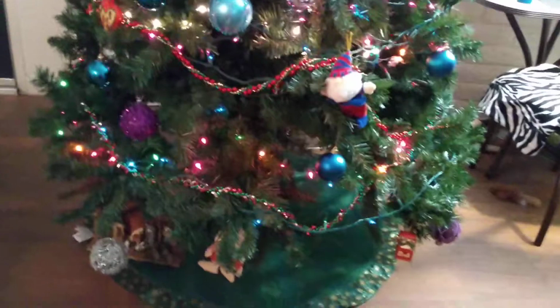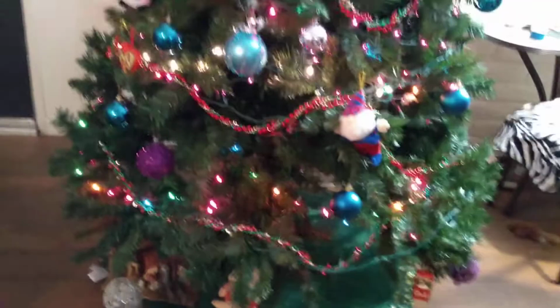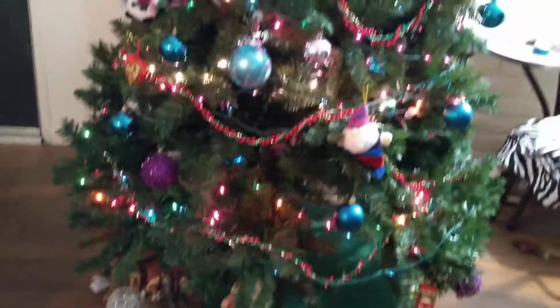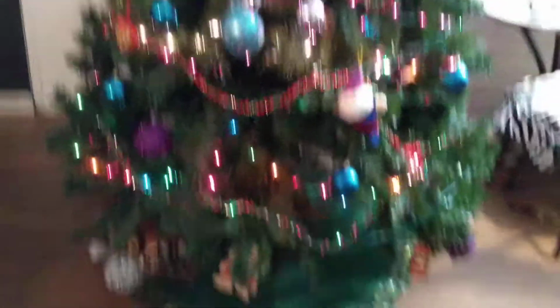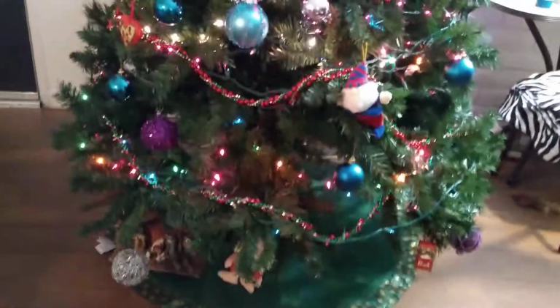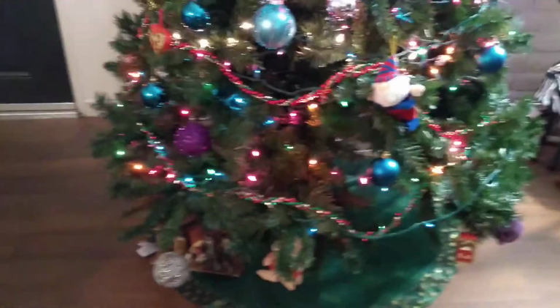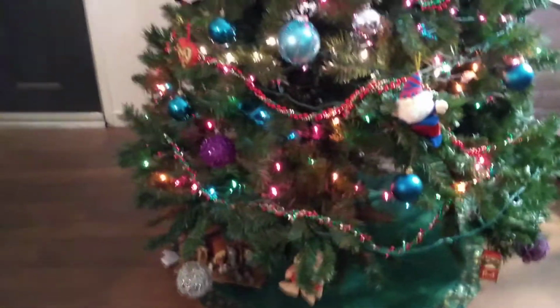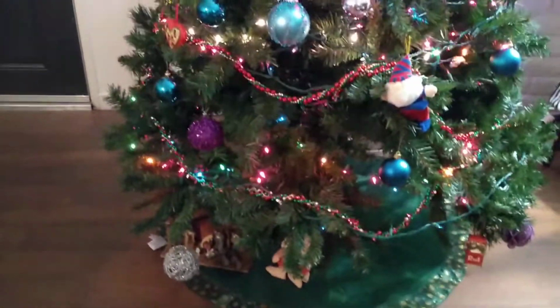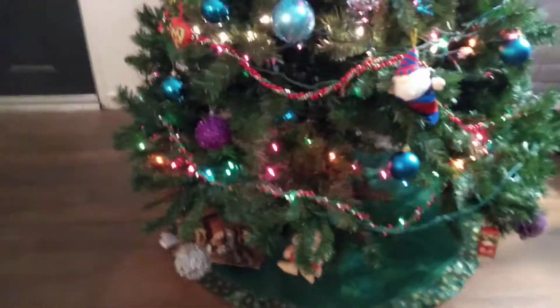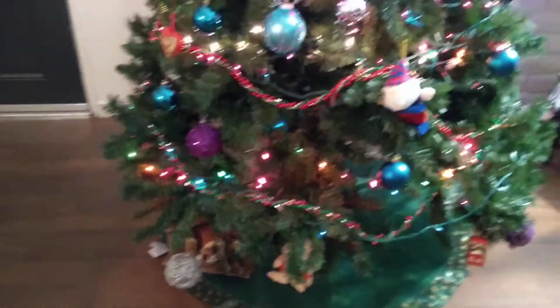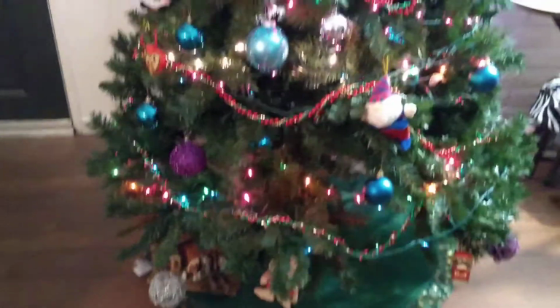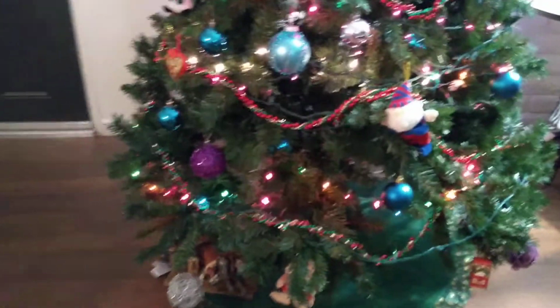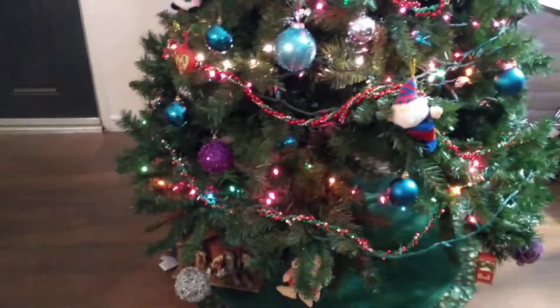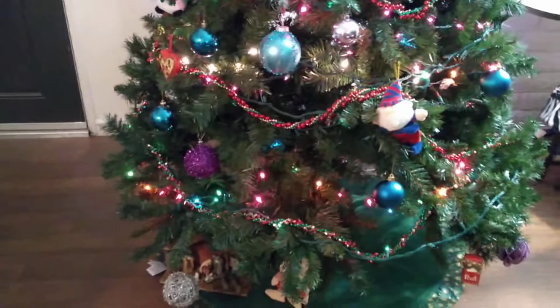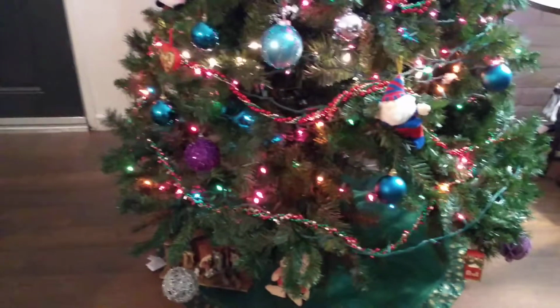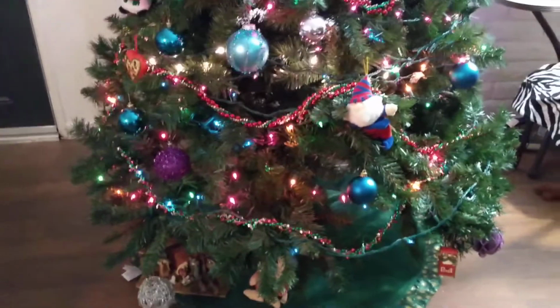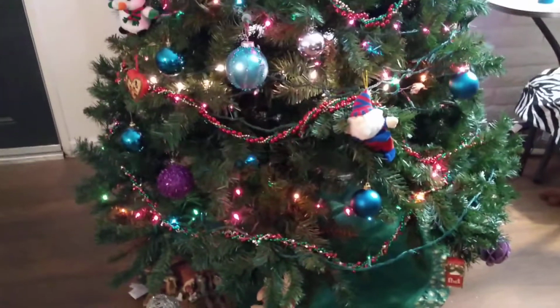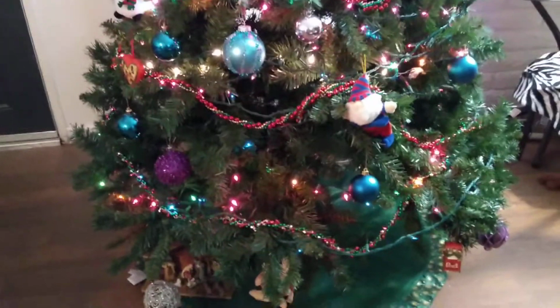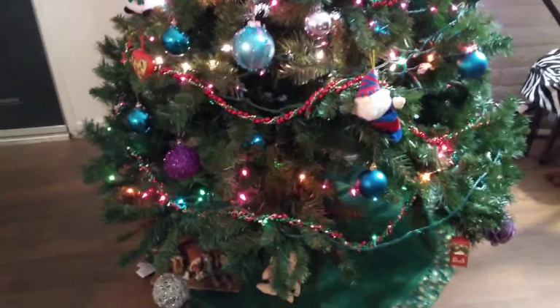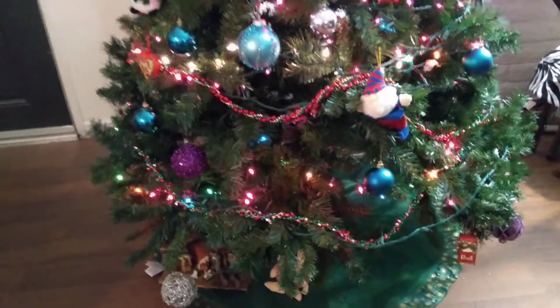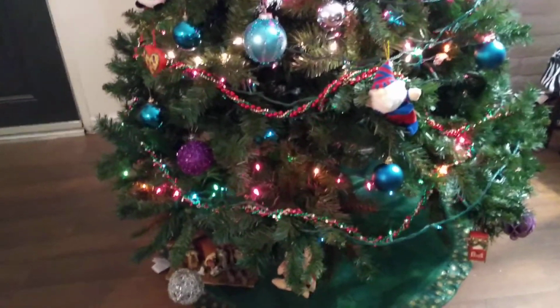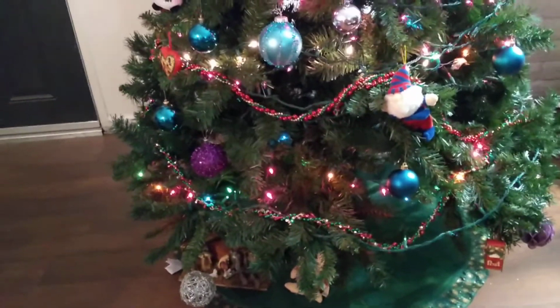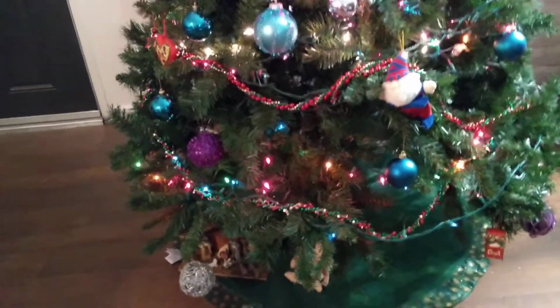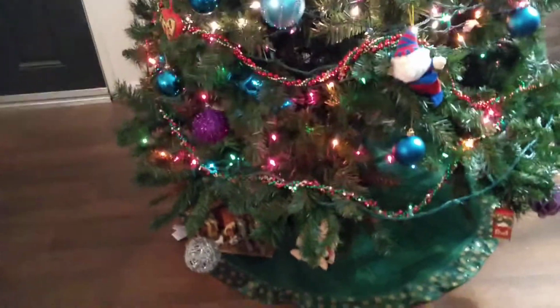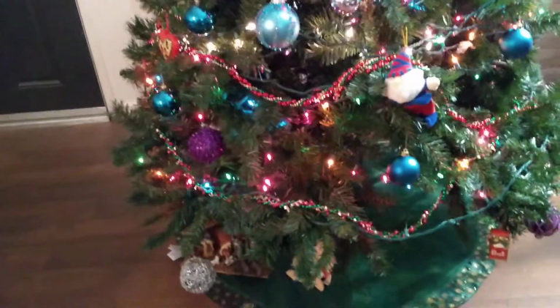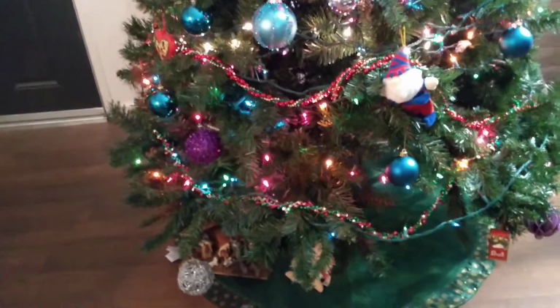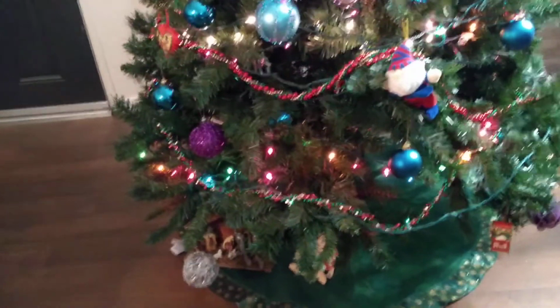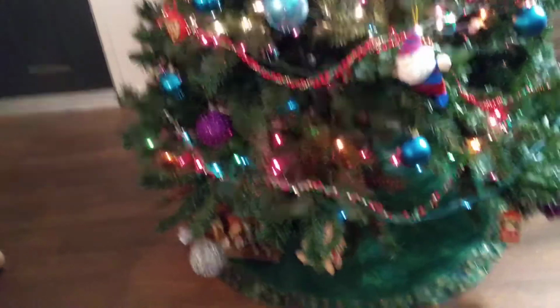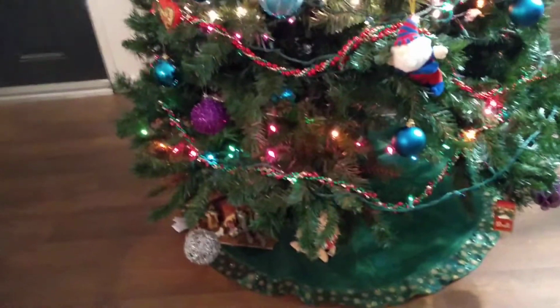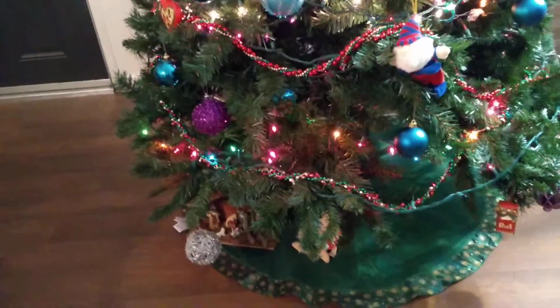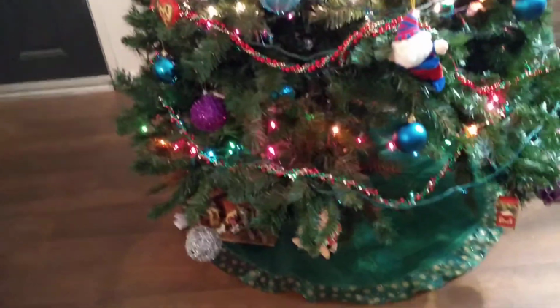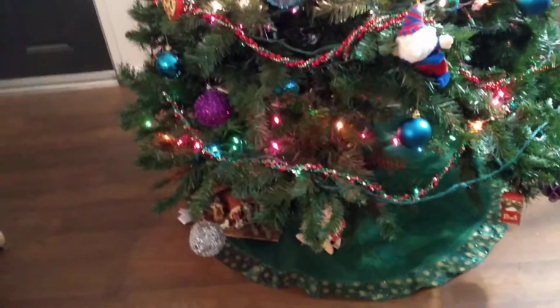Hi y'all, just wanted to give you a couple of pointers about putting up a Christmas tree when you have a cat or a dog — well, pretty much a dog or a cat.